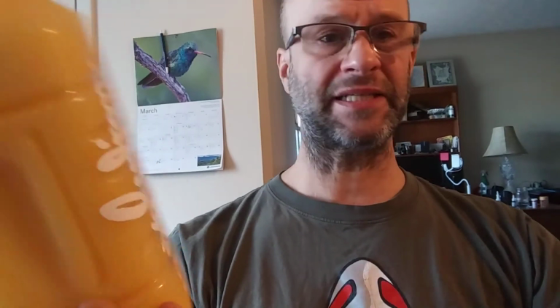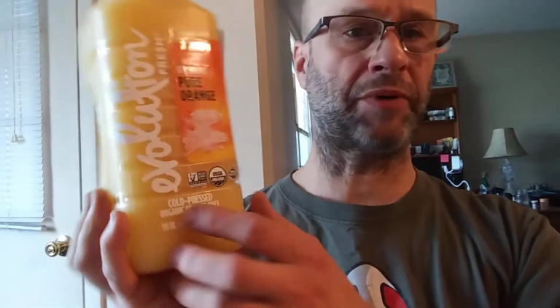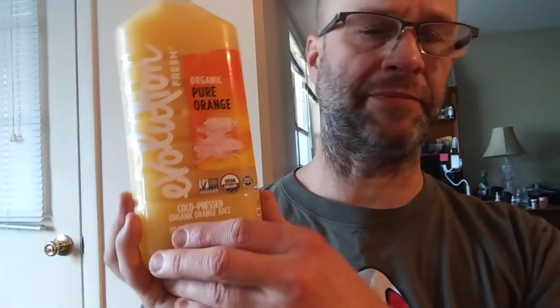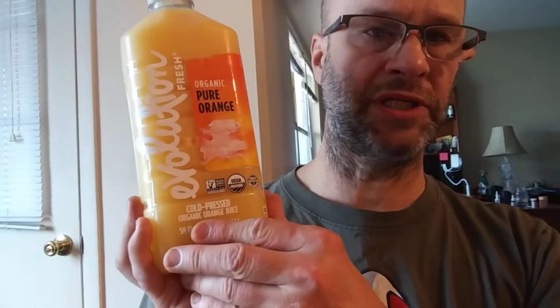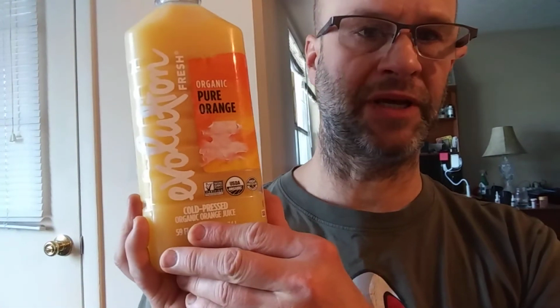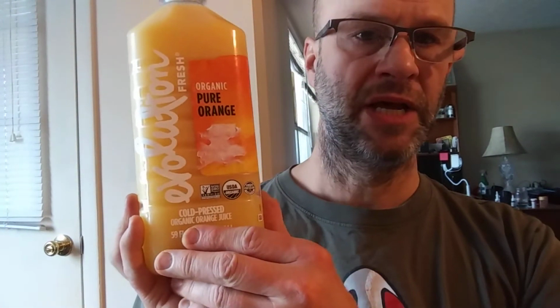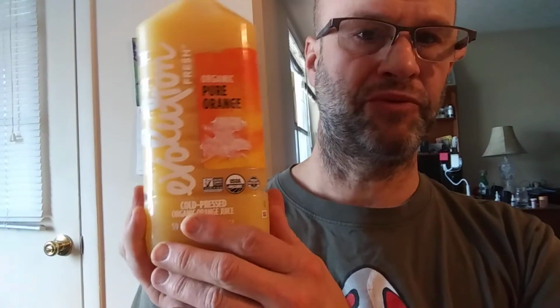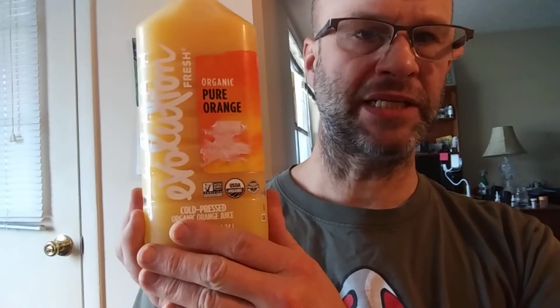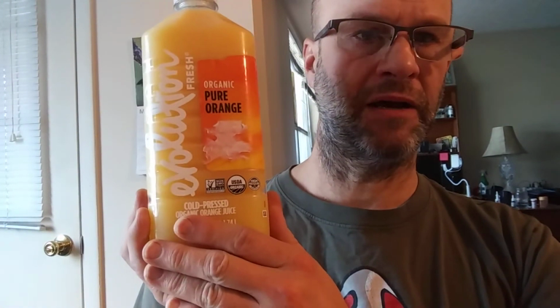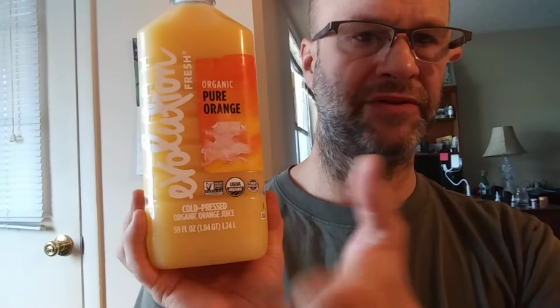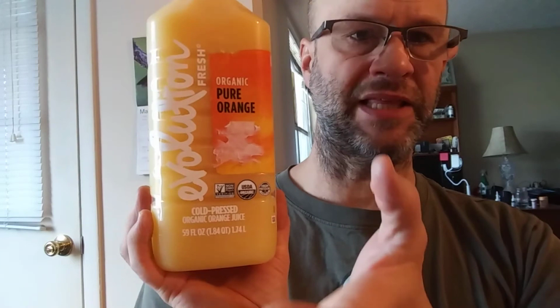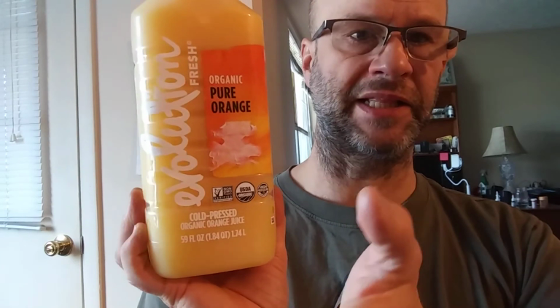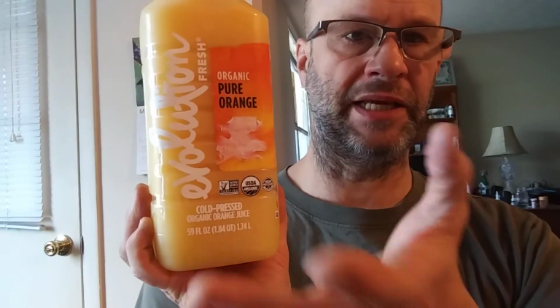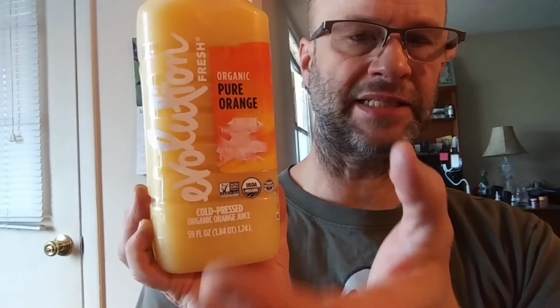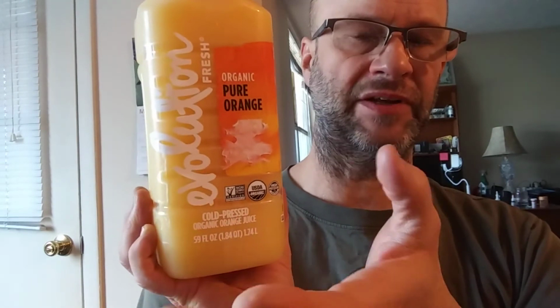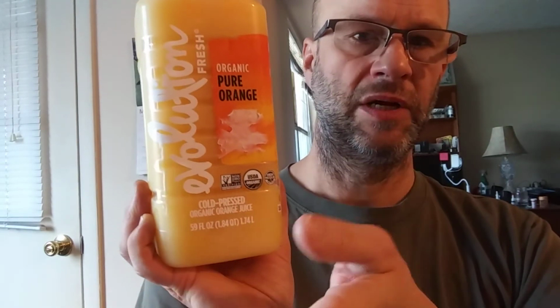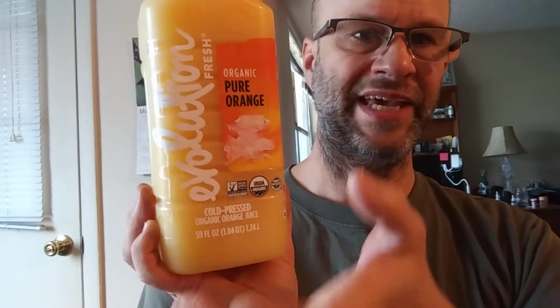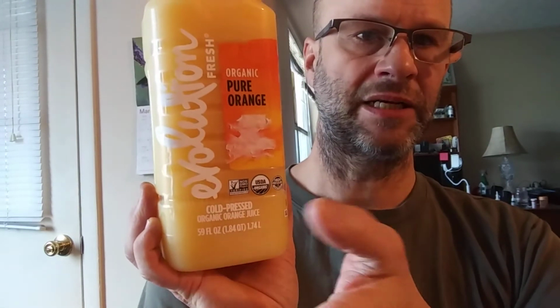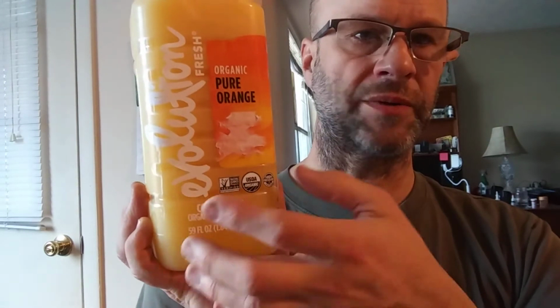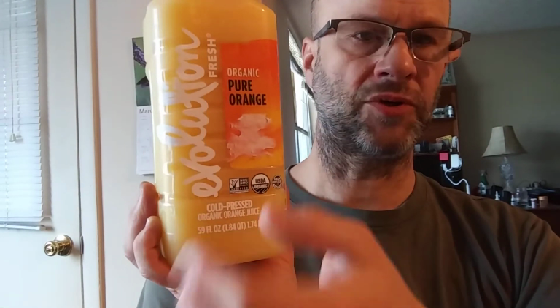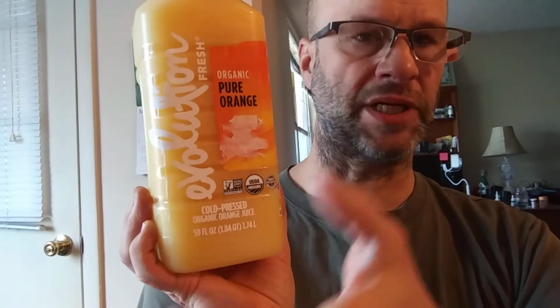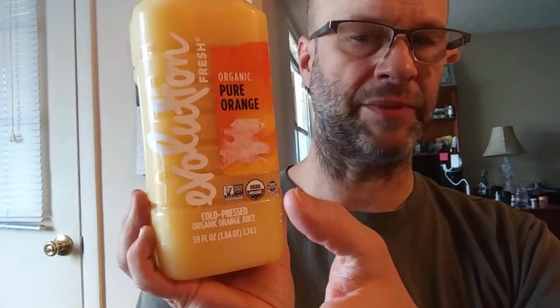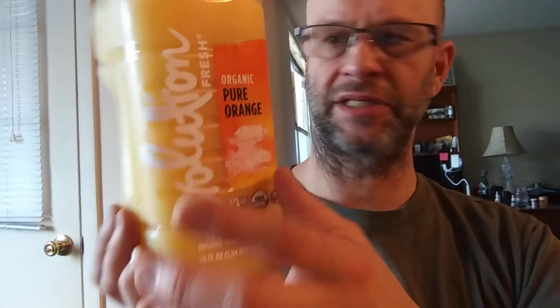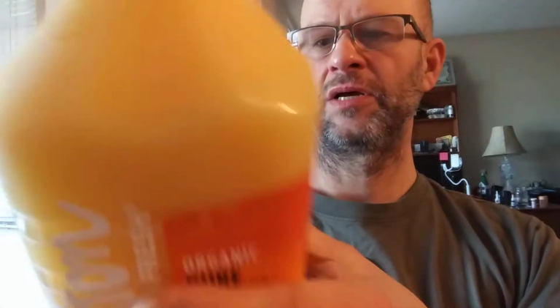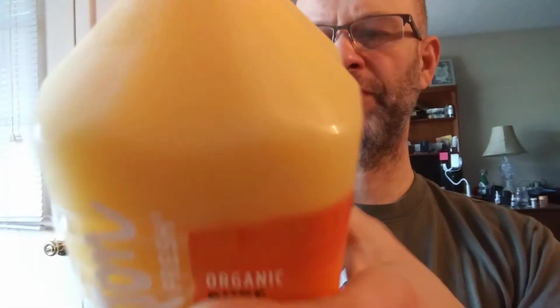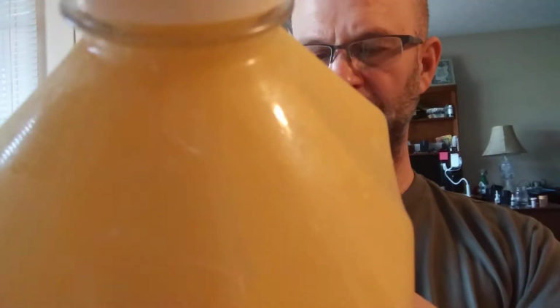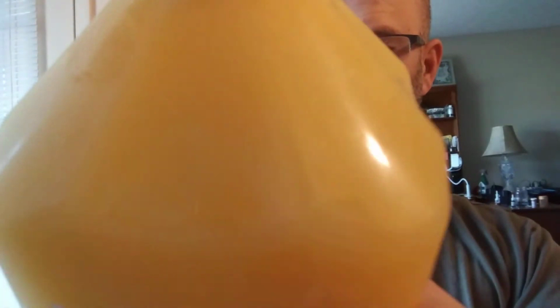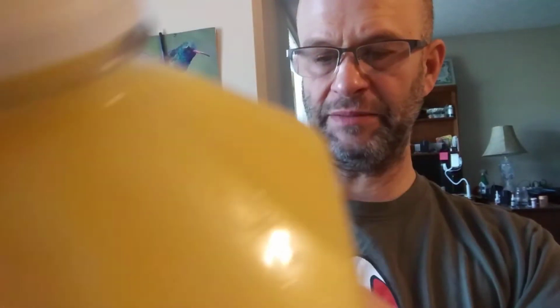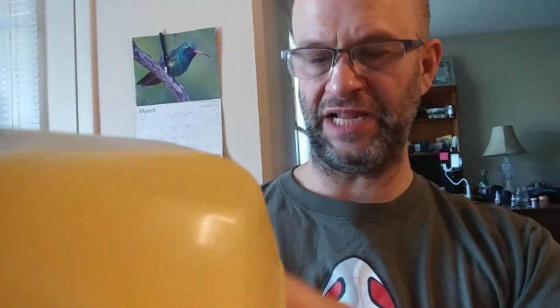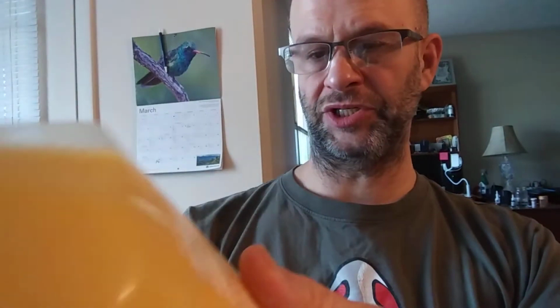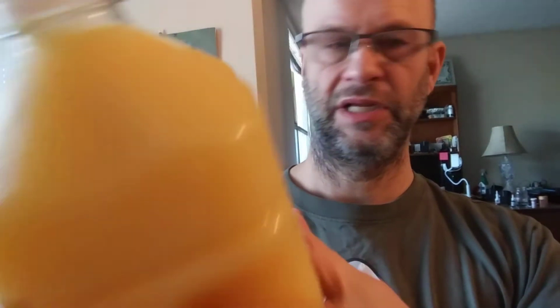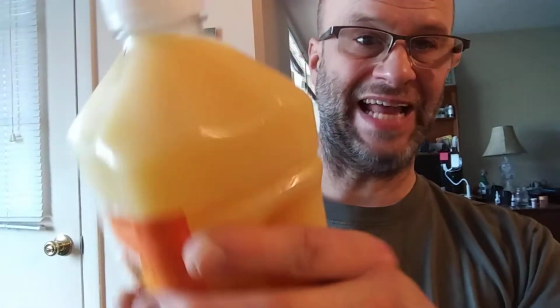Cold-pressed is important because pressing anything to get the essence out of it with heat or with chemicals is going to damage it. Cold-pressing does the least amount of damage, if any.